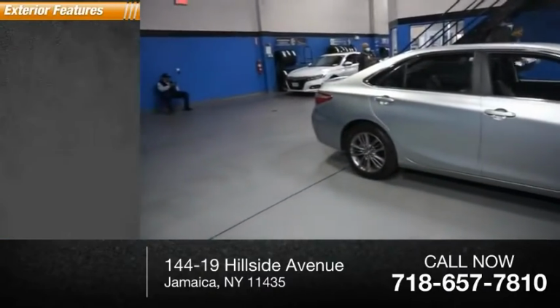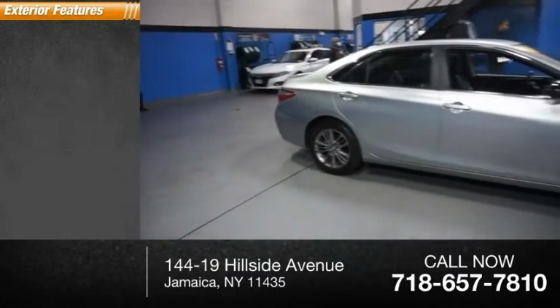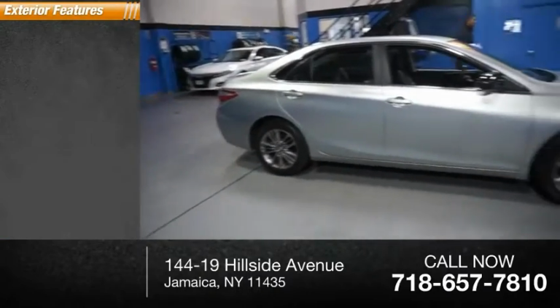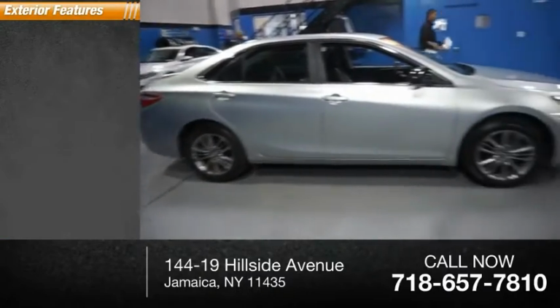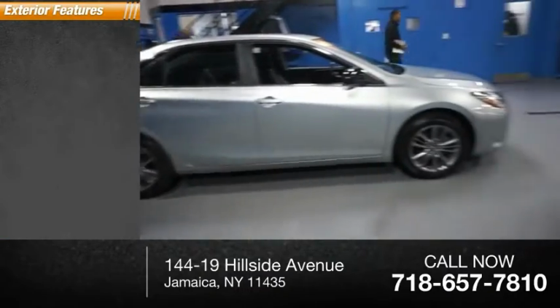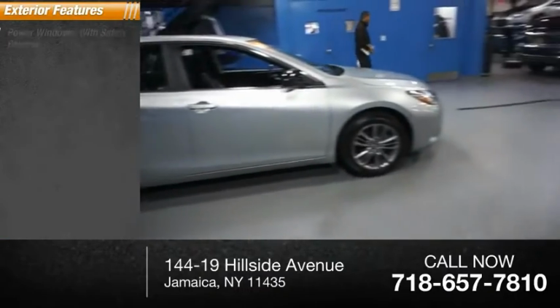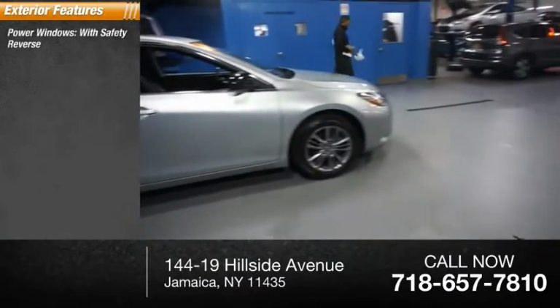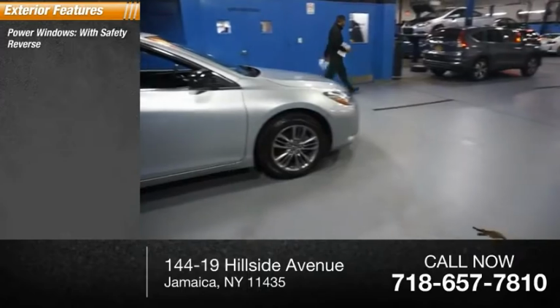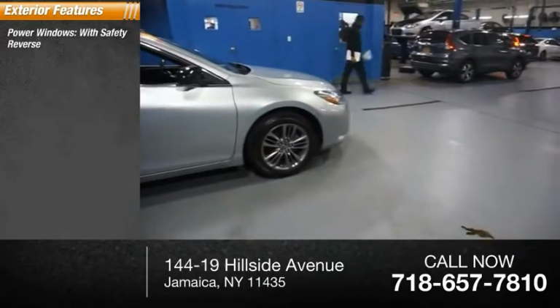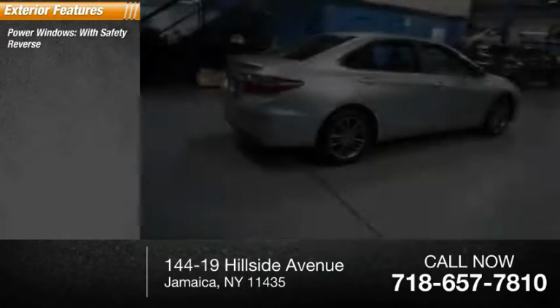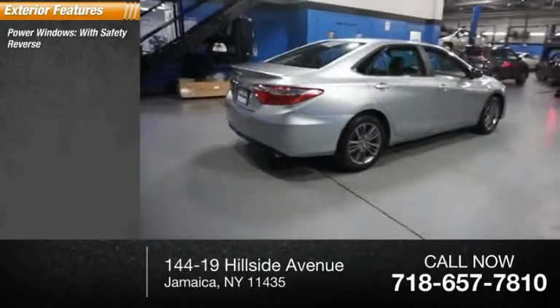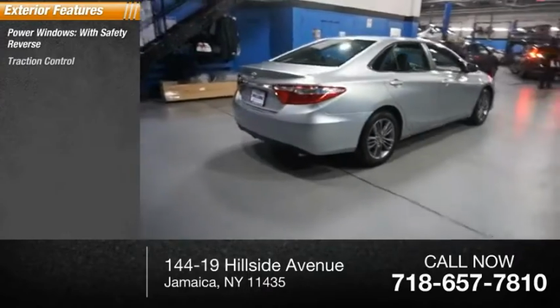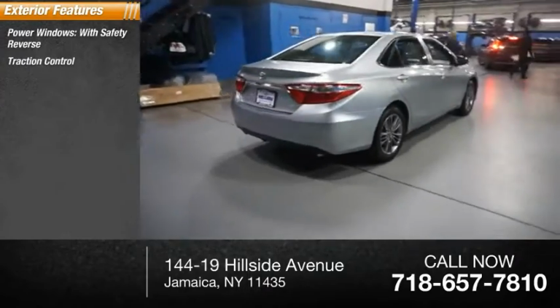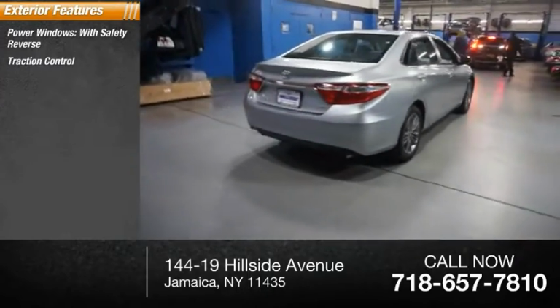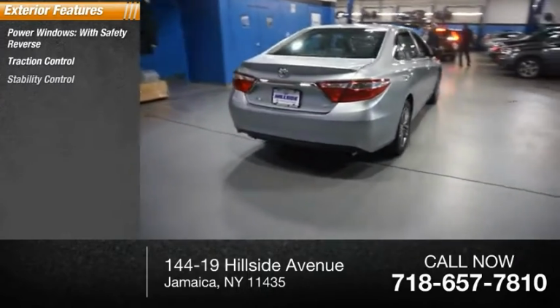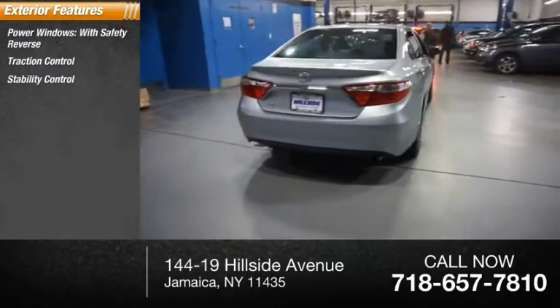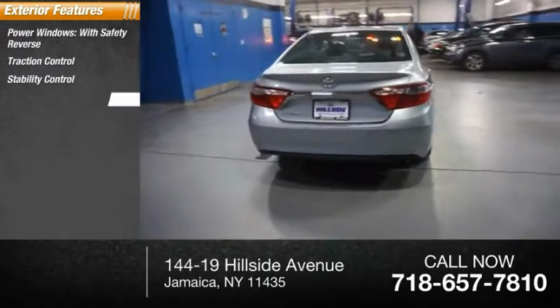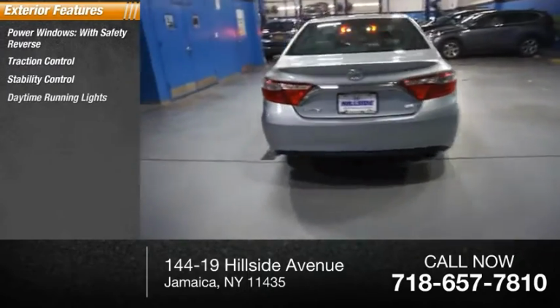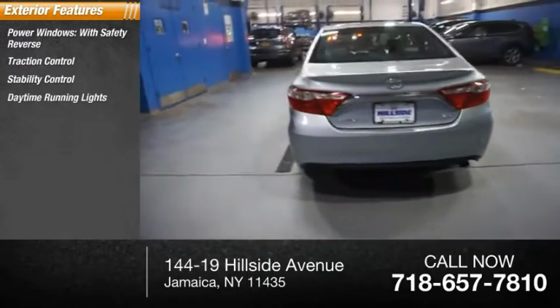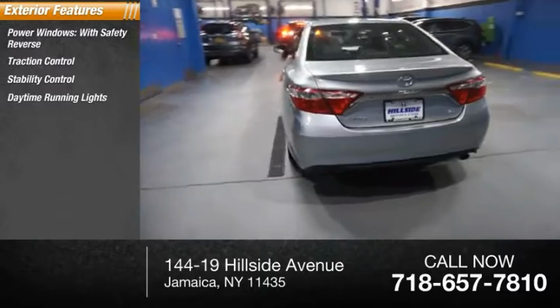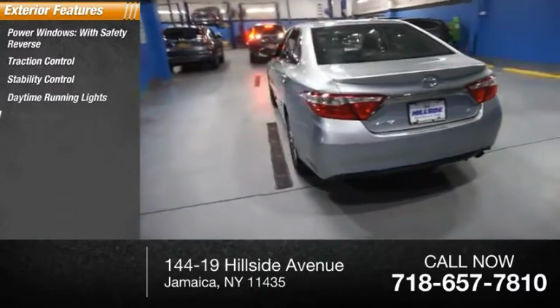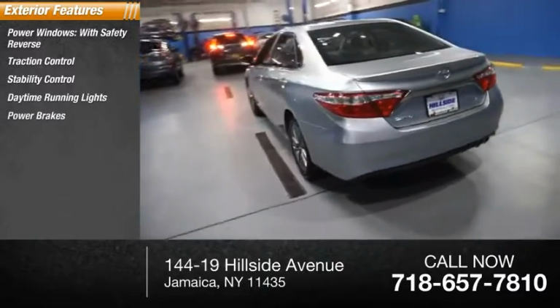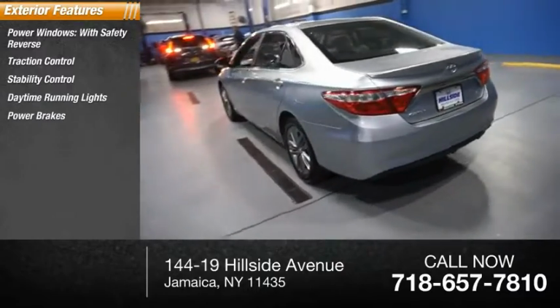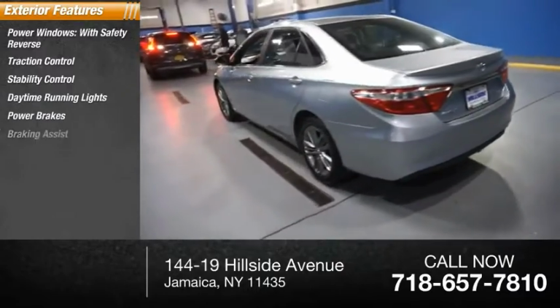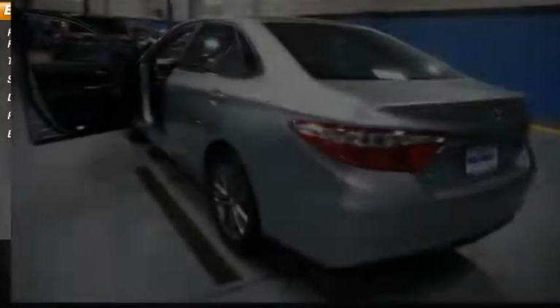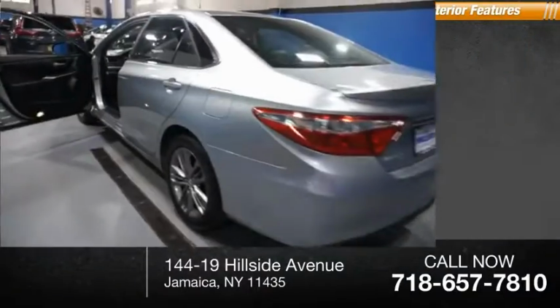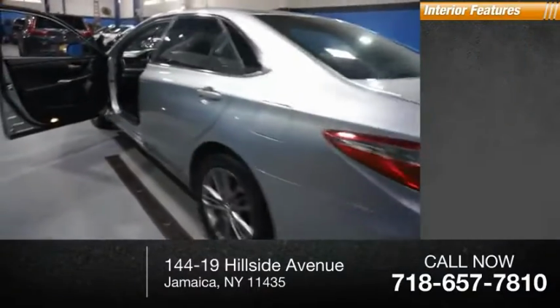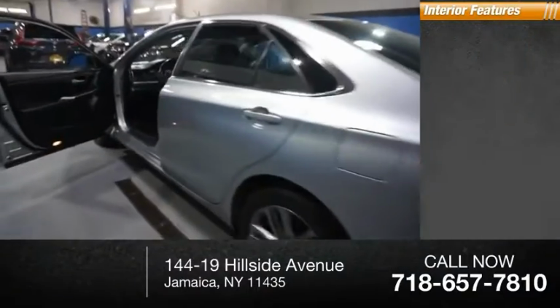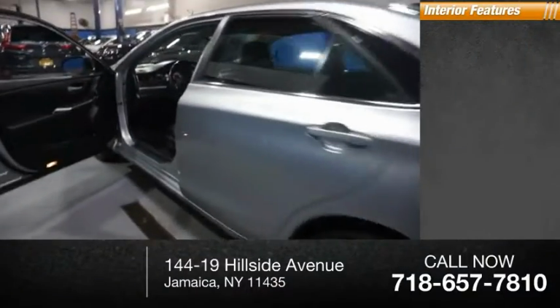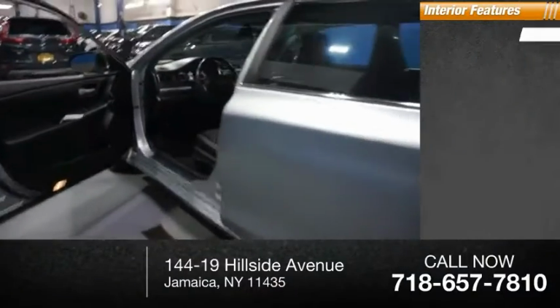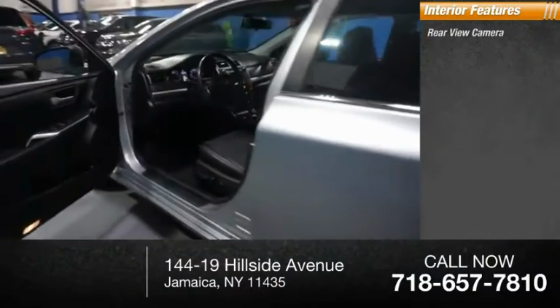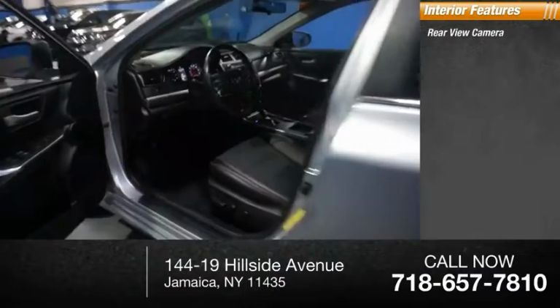Here are some of this vehicle's great options: power windows with safety reverse, traction control, stability control, daytime running lights, power brakes, braking assist. Inside you'll find a rear view camera,